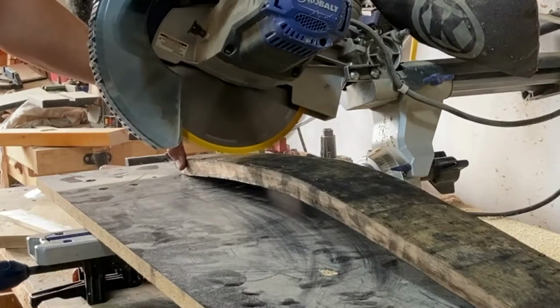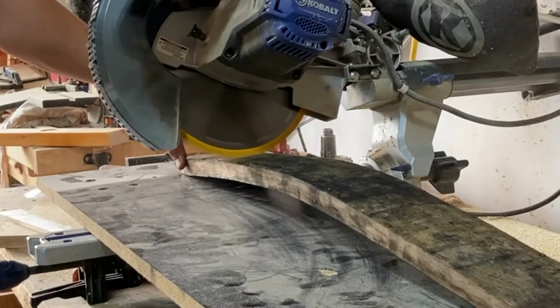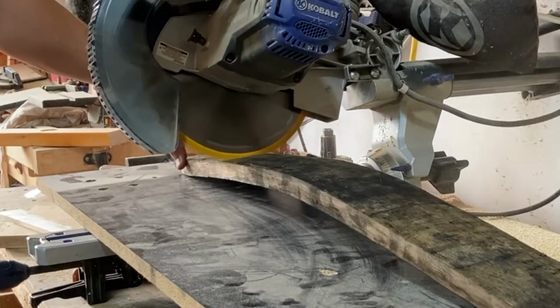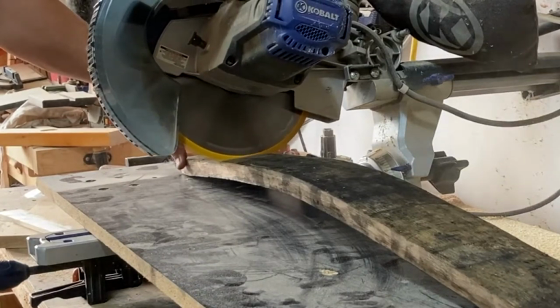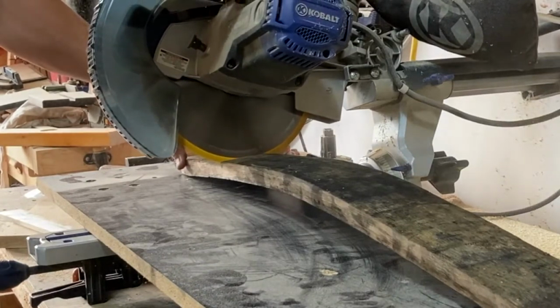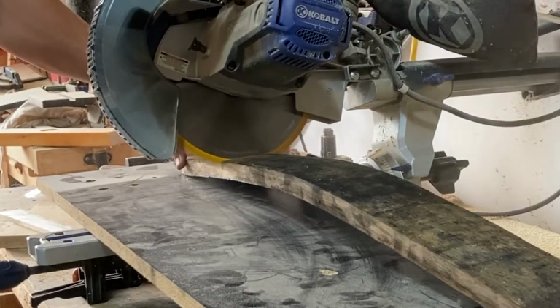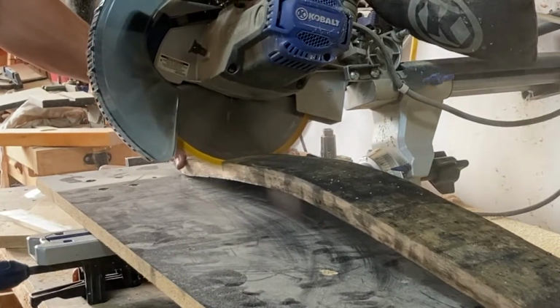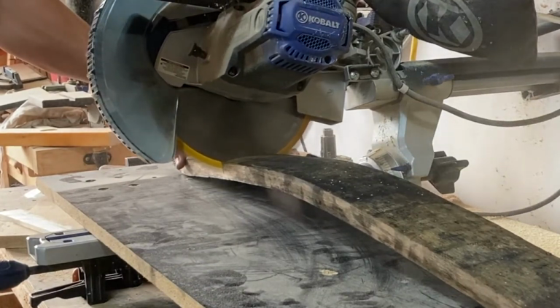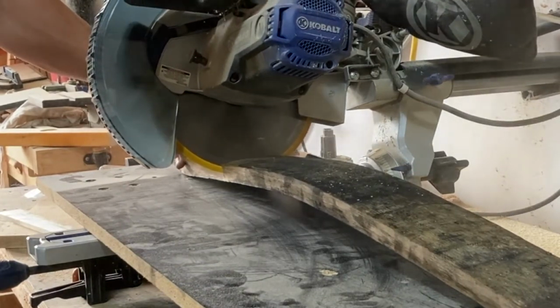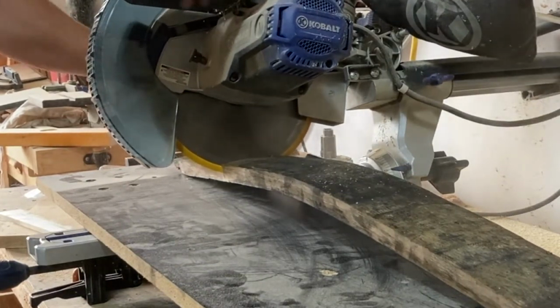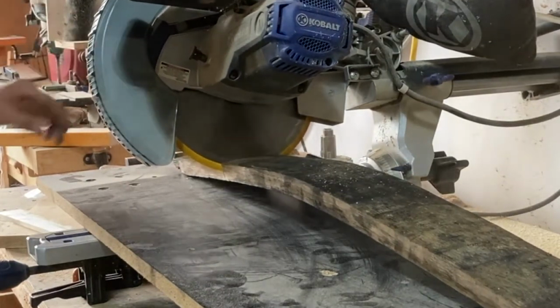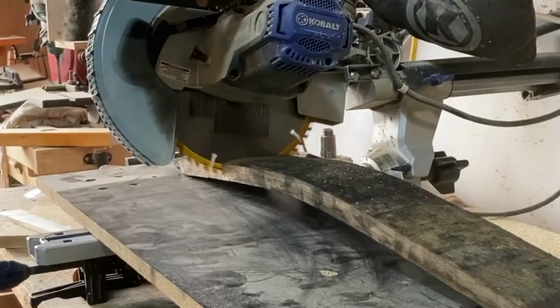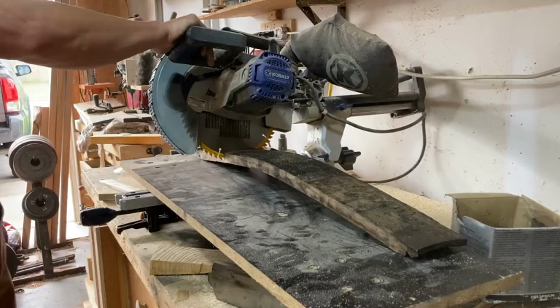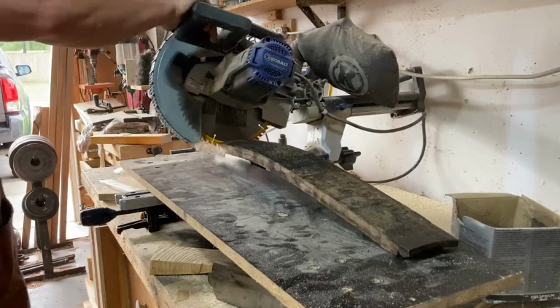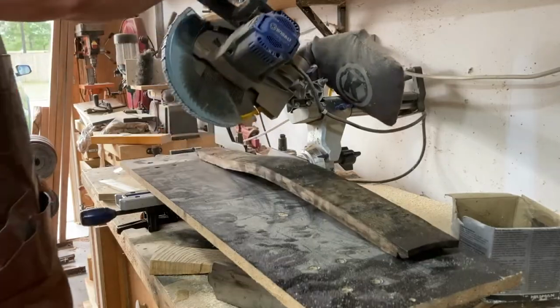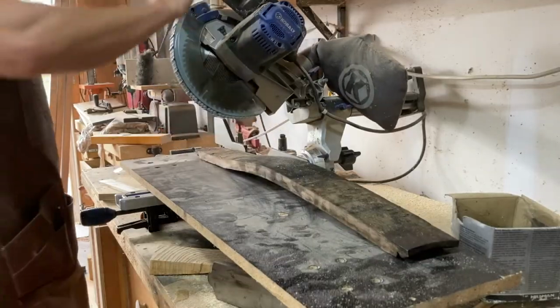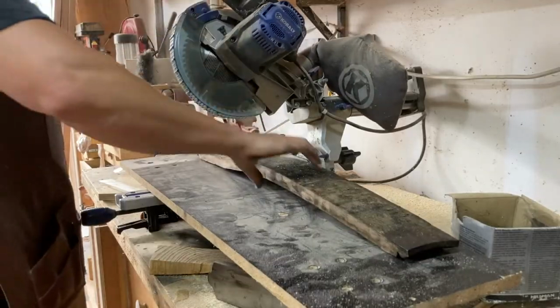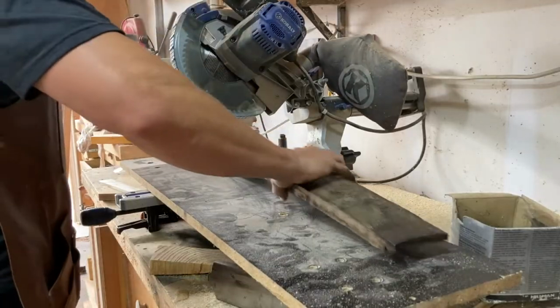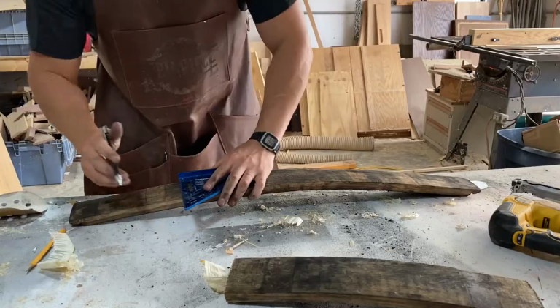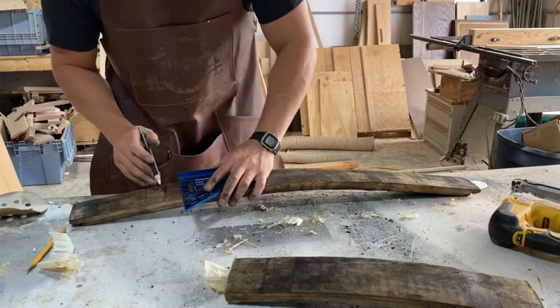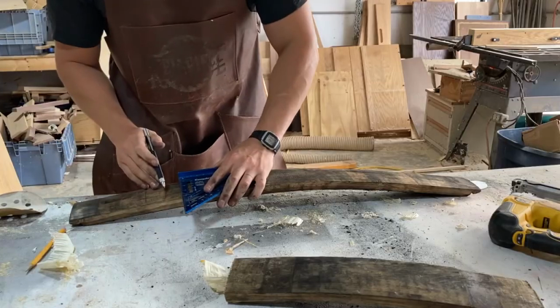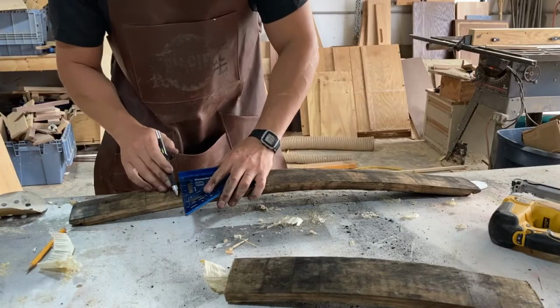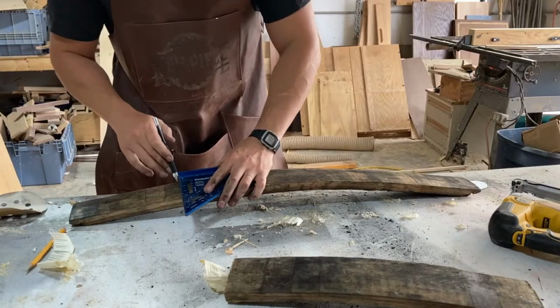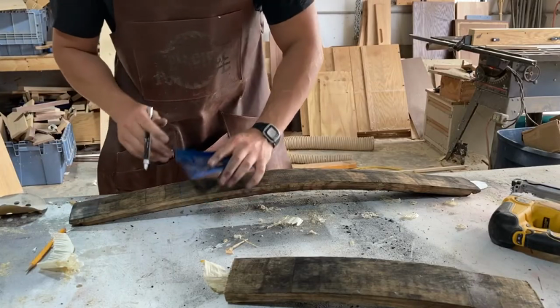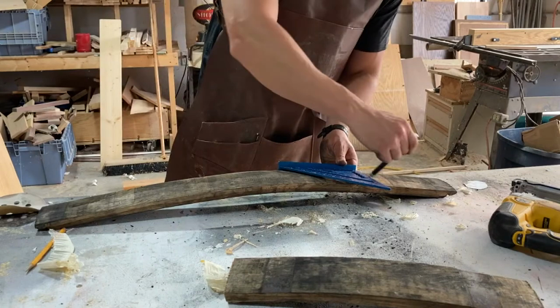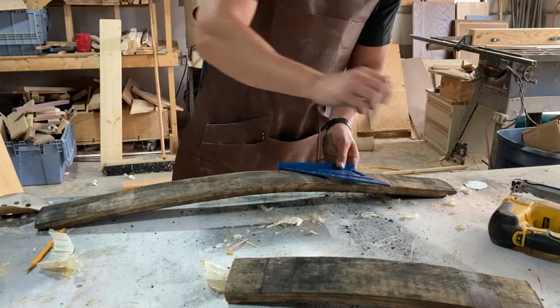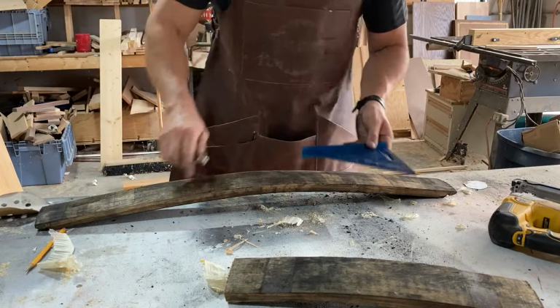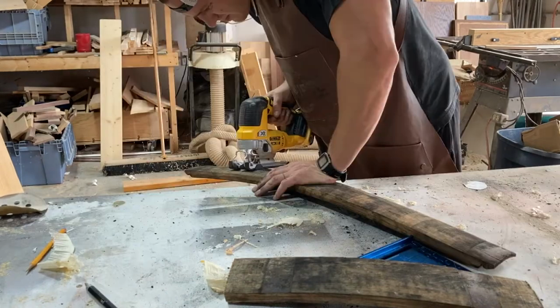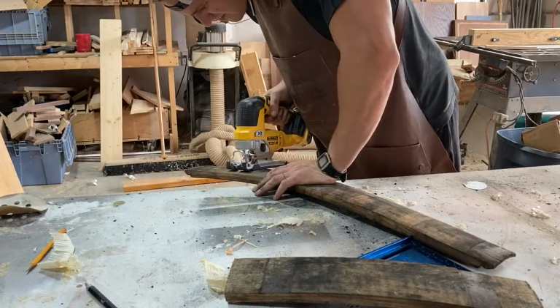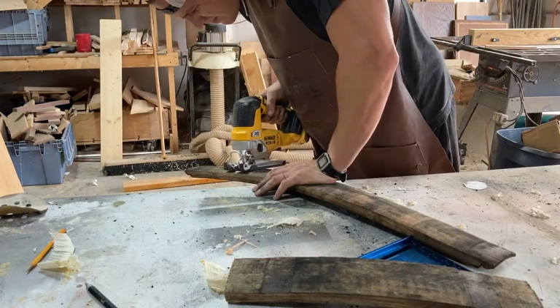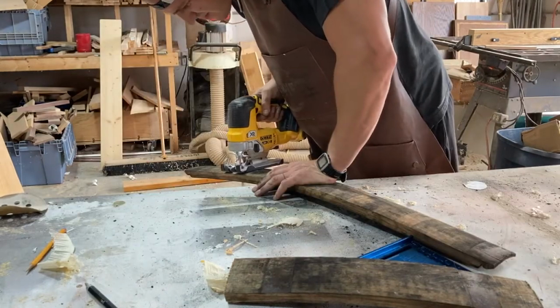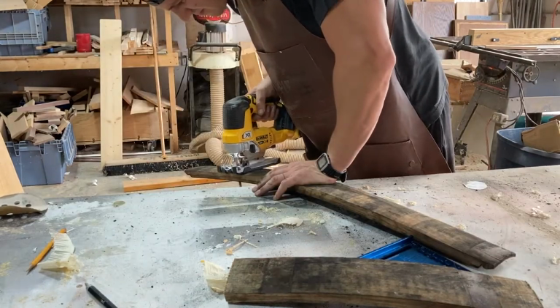At first I thought the miter saw would be the easiest way to cut these to length, but I soon realized that was a terrible idea — once you start cutting through it, it pinches the blade. I then moved on to just marking a straight edge and using the jigsaw, which worked out famously.